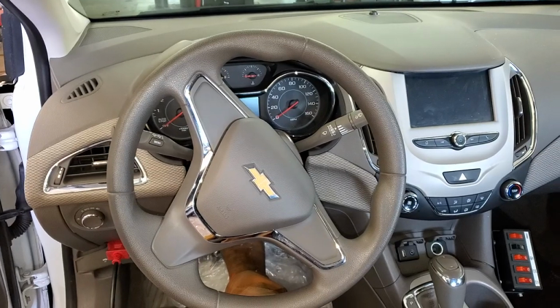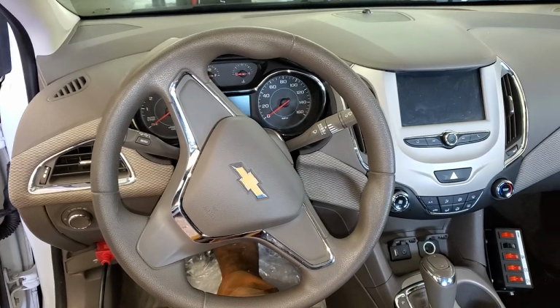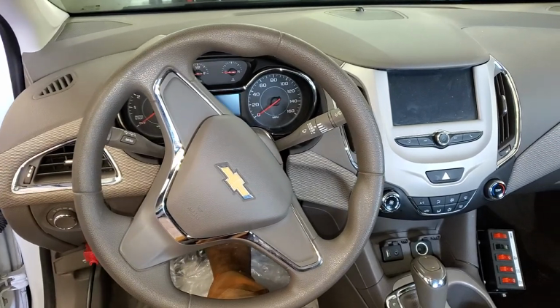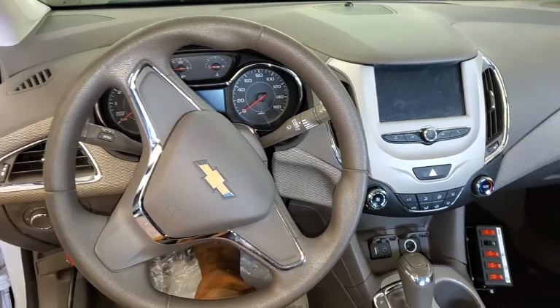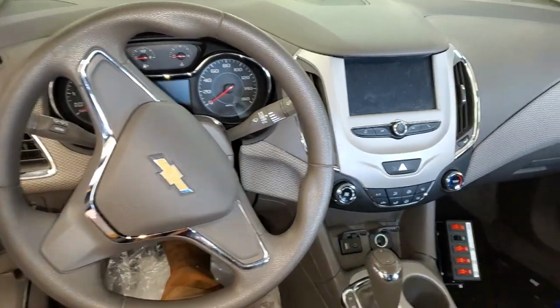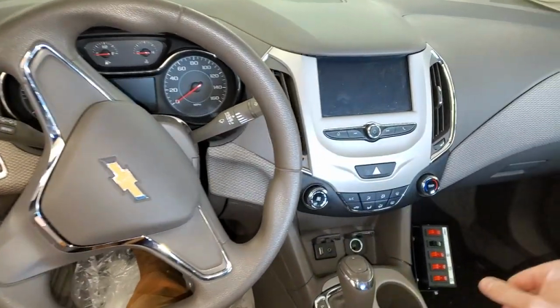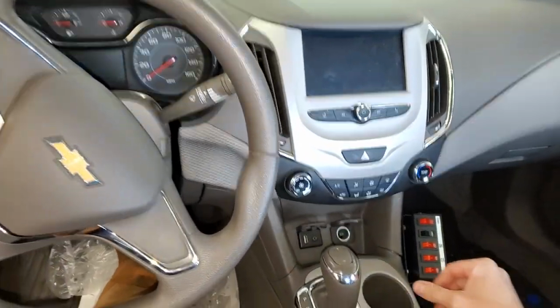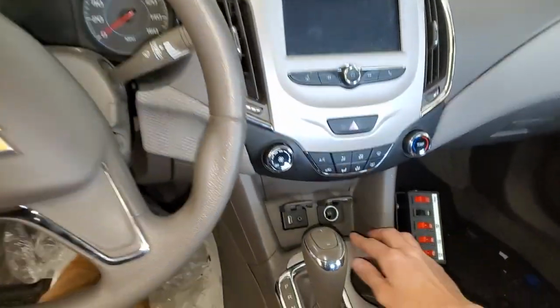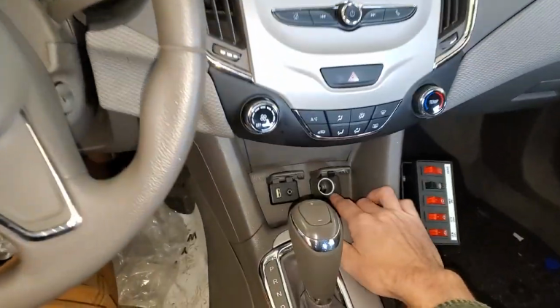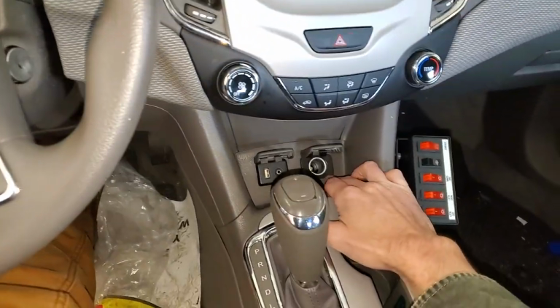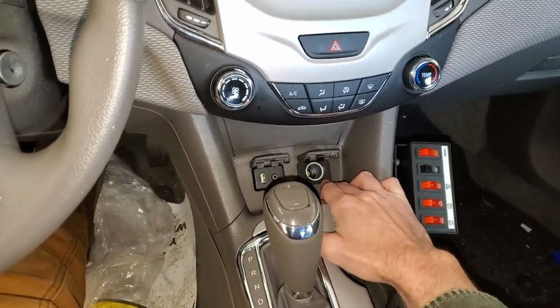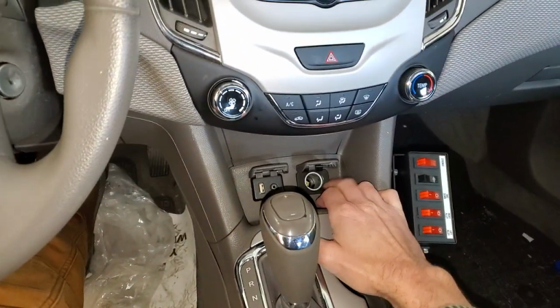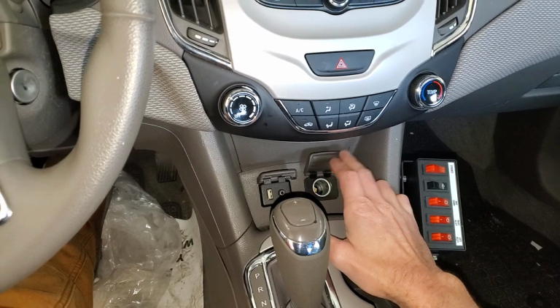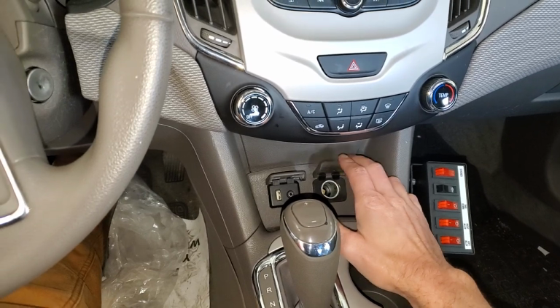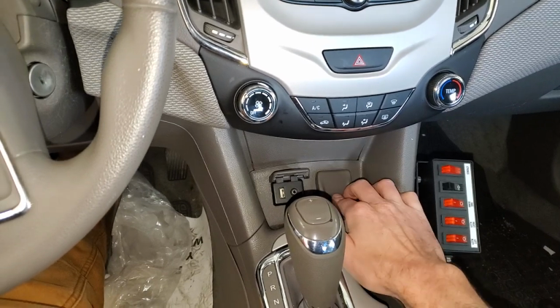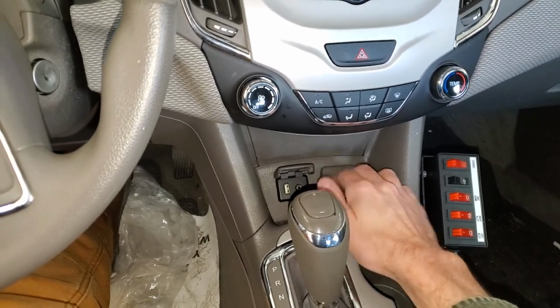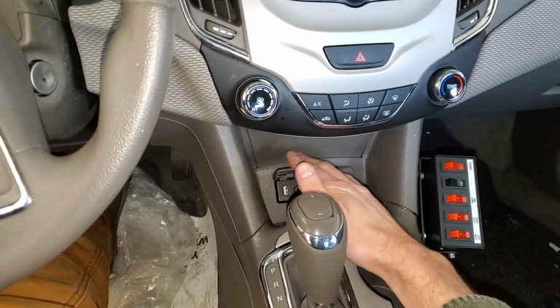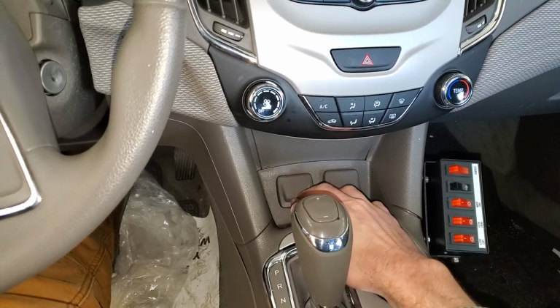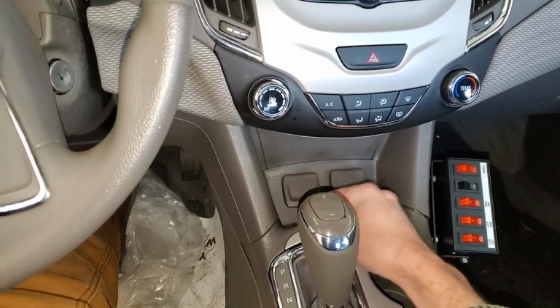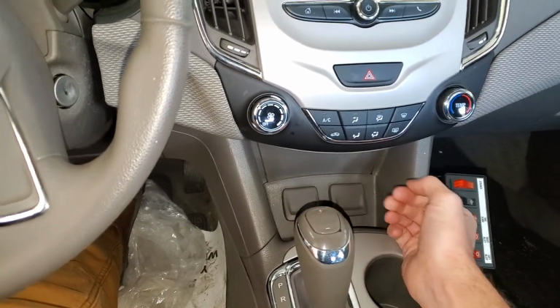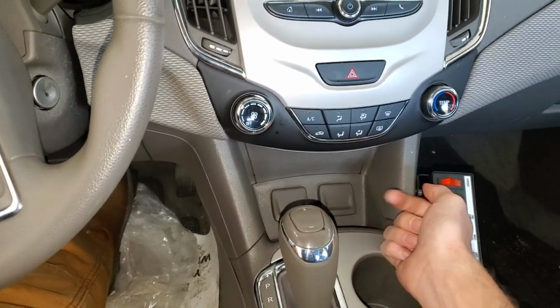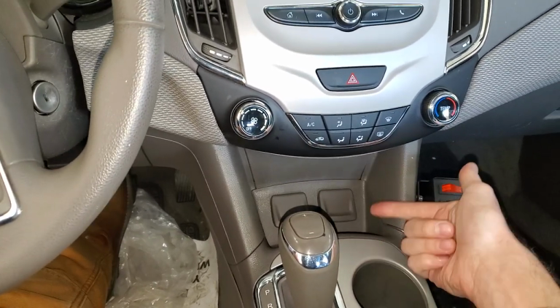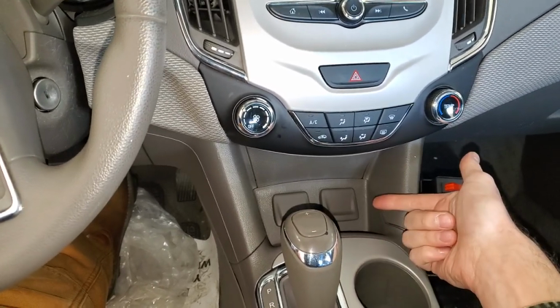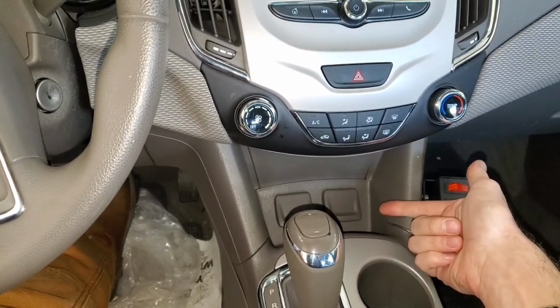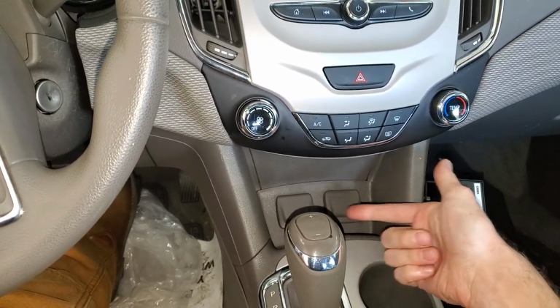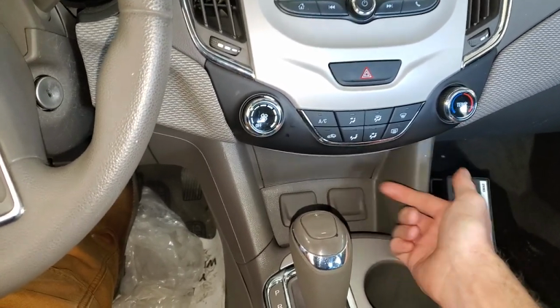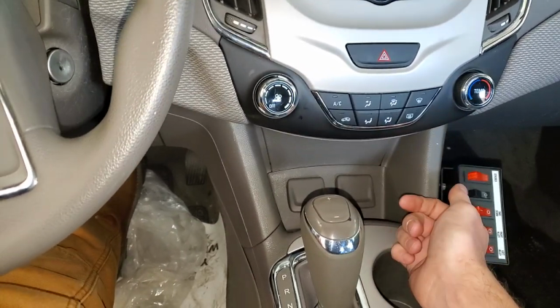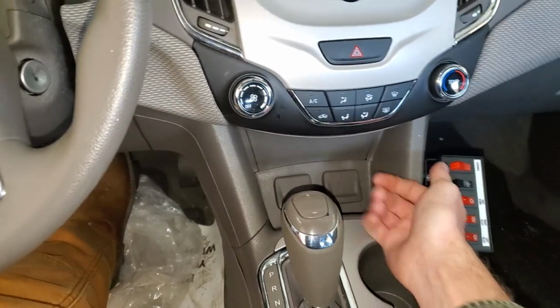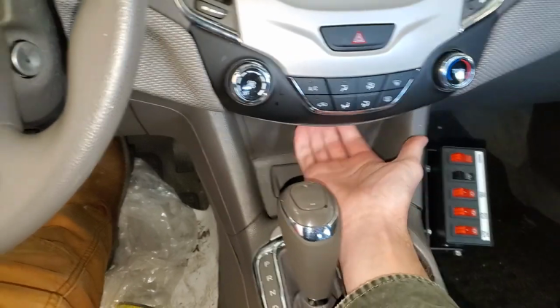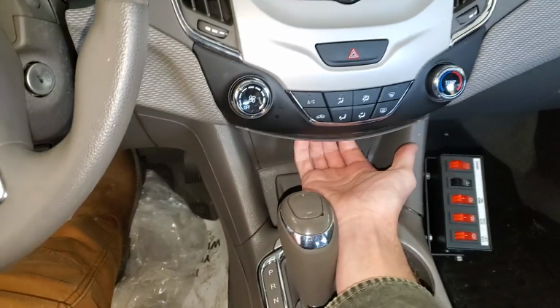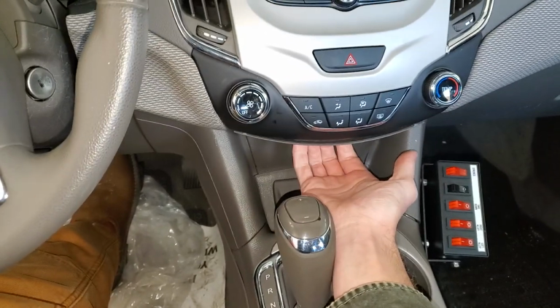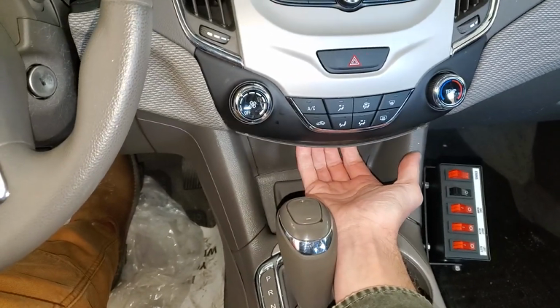I've got a 2017 Chevy Cruze and I'm going to use it to point out to you the location of the fuses for your power outlet, your USB, also known as your cigarette lighter.